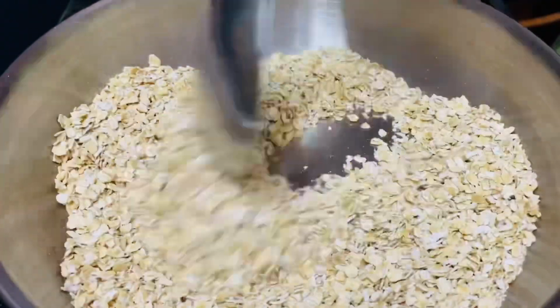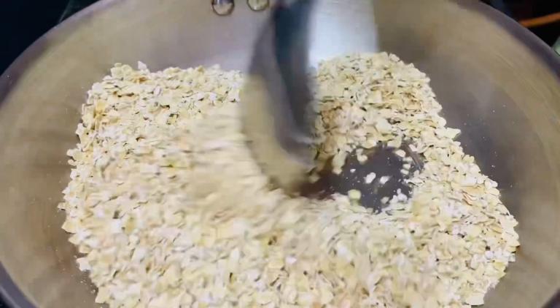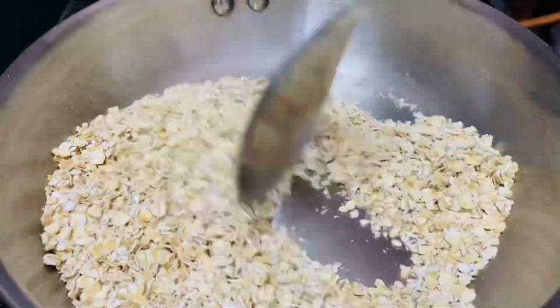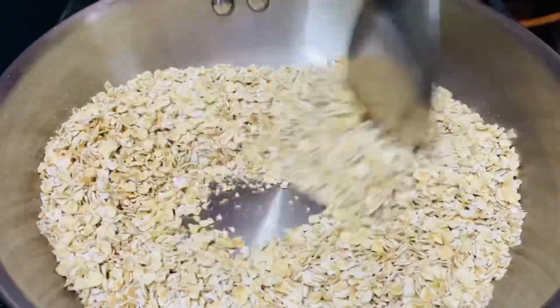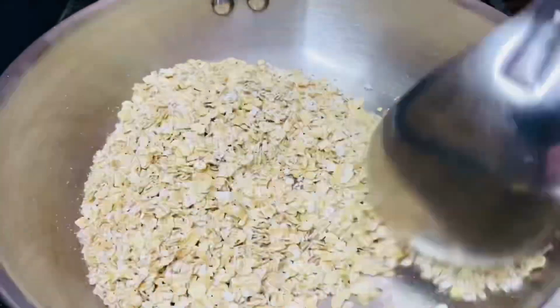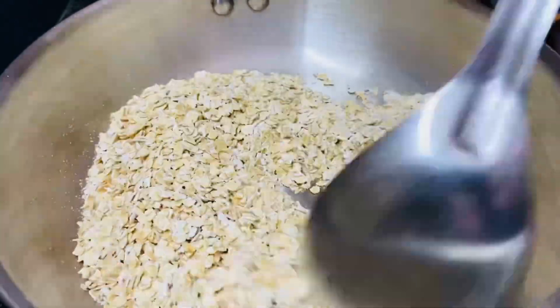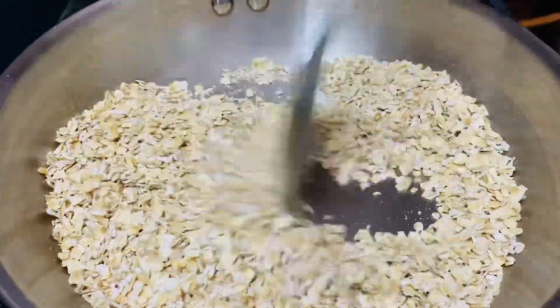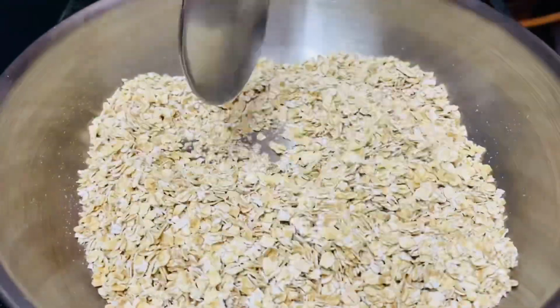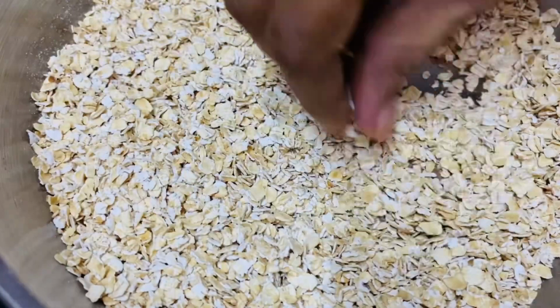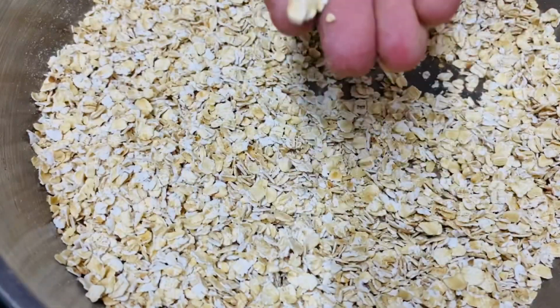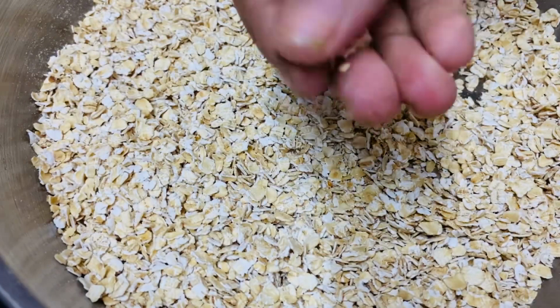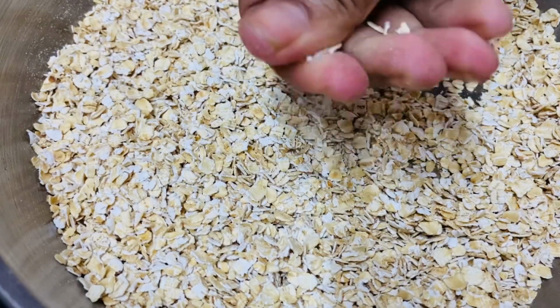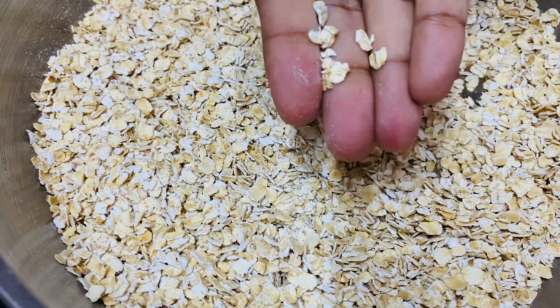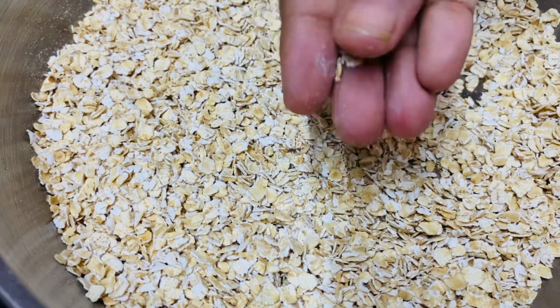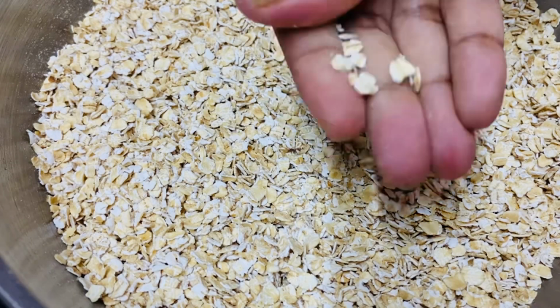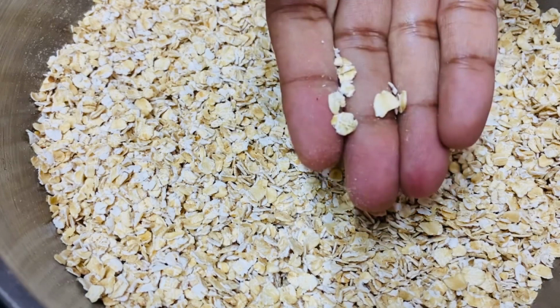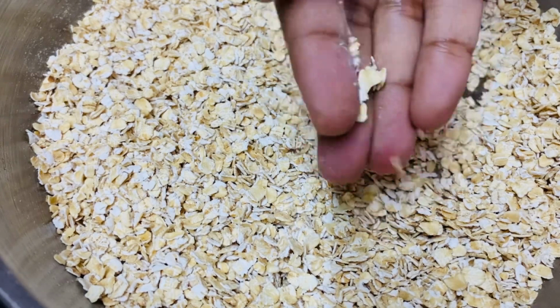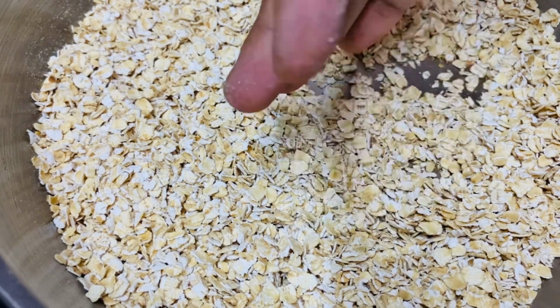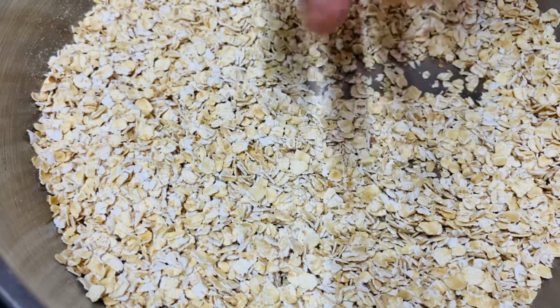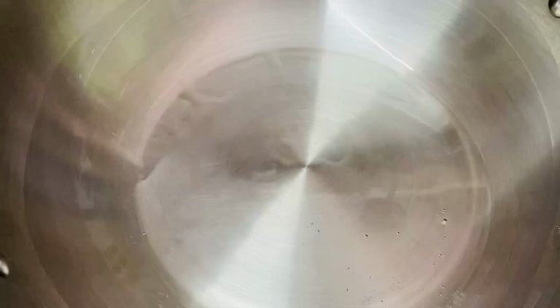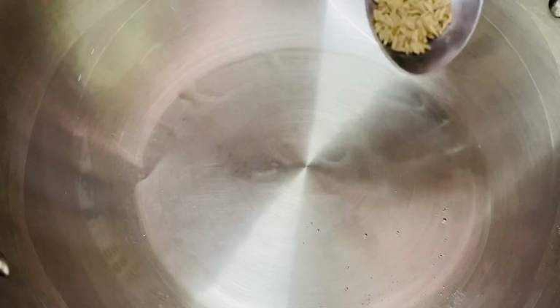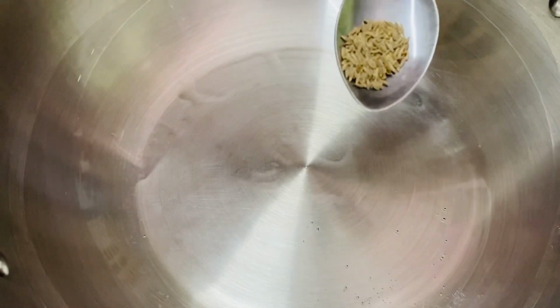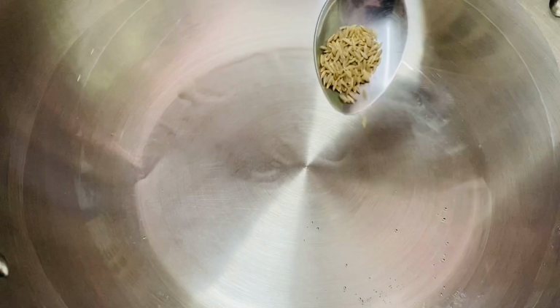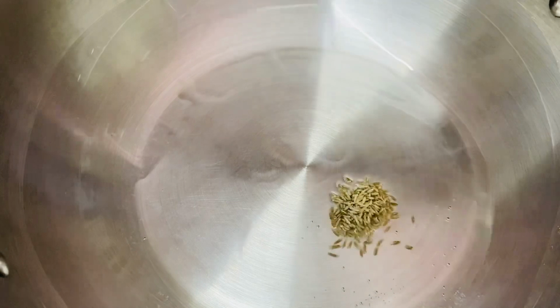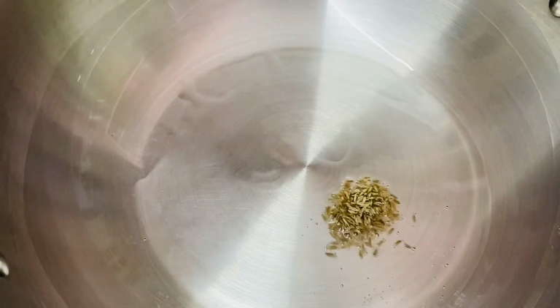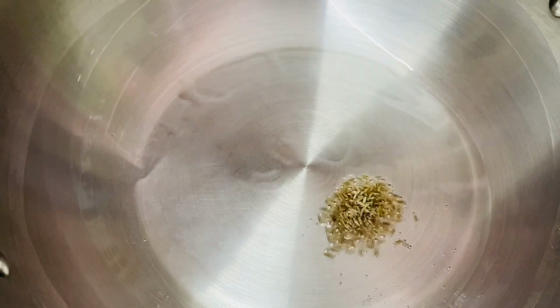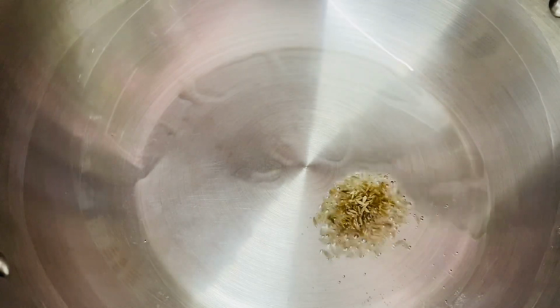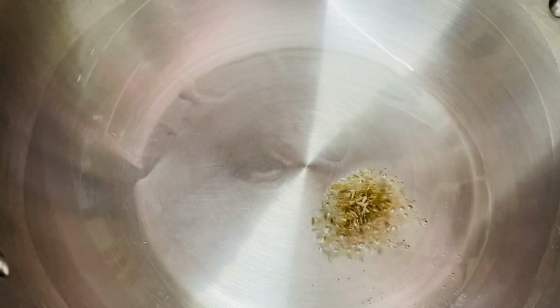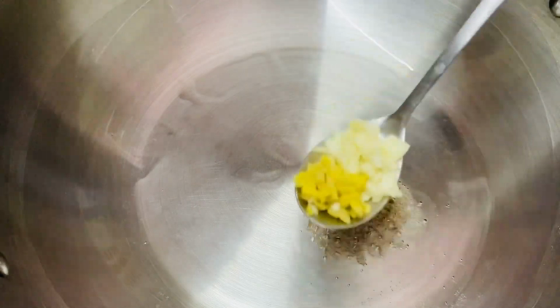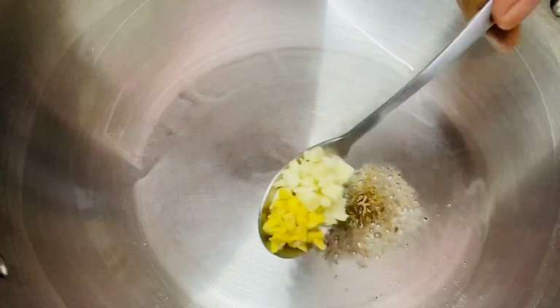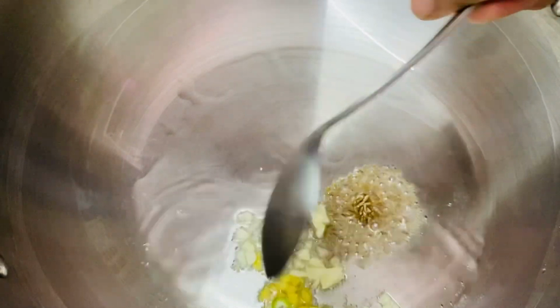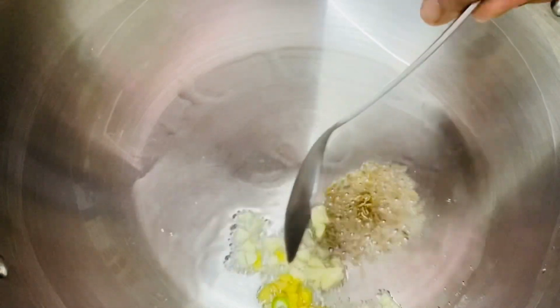We will fry this recipe for a few minutes. We will fry it with 1 half teaspoon and 1 teaspoon of meat.